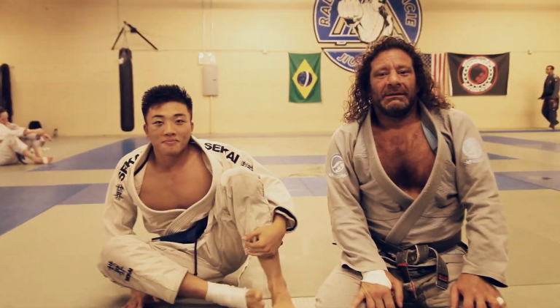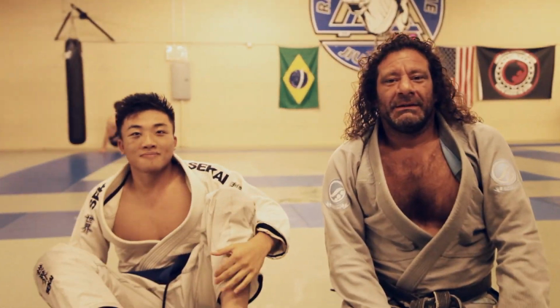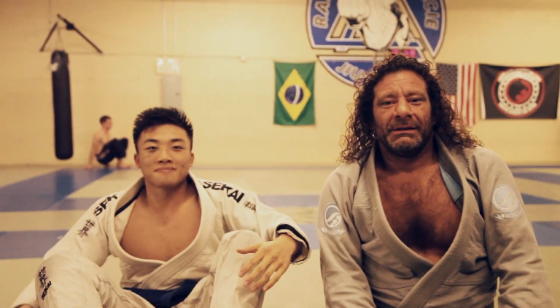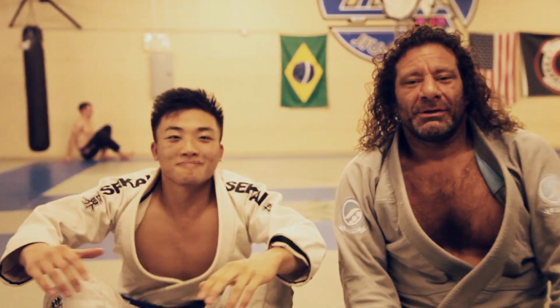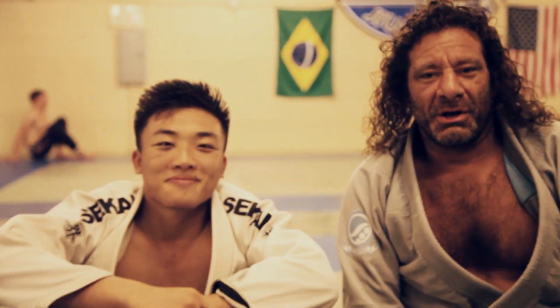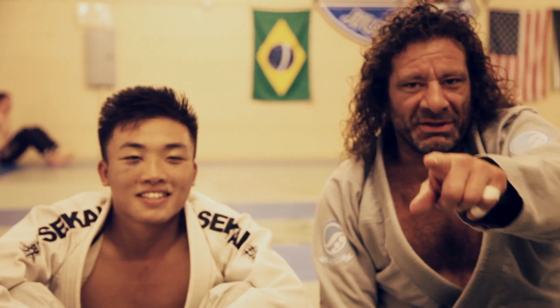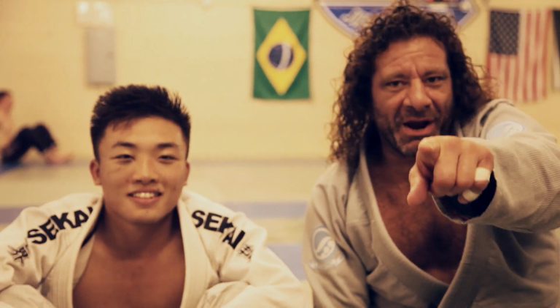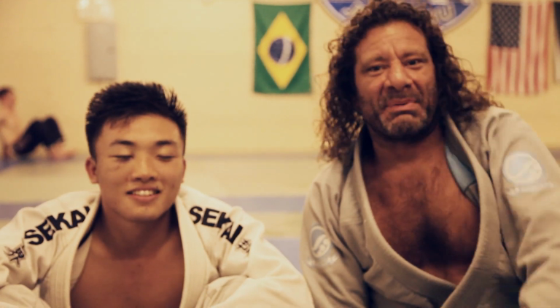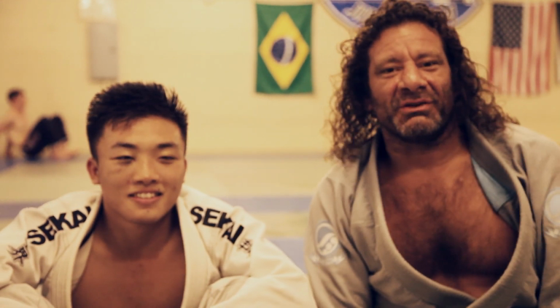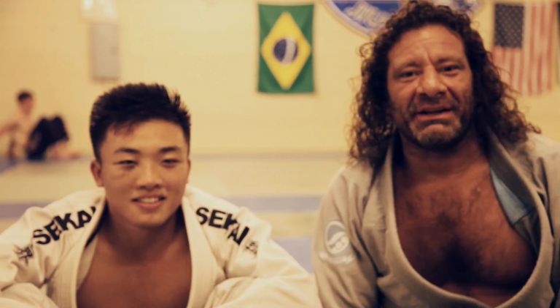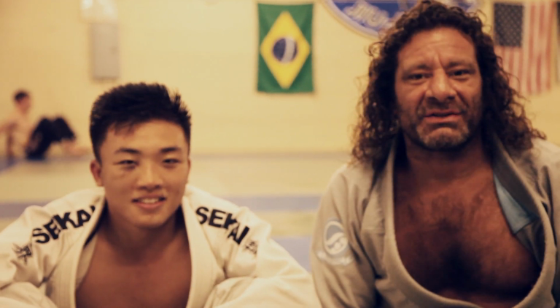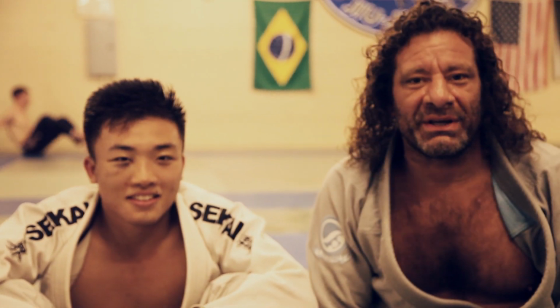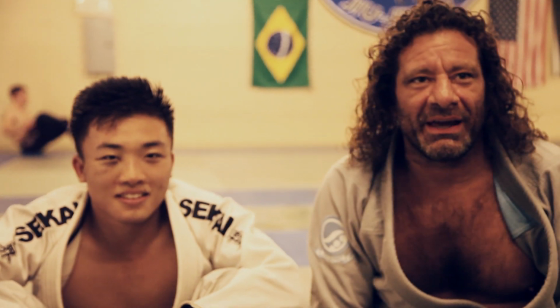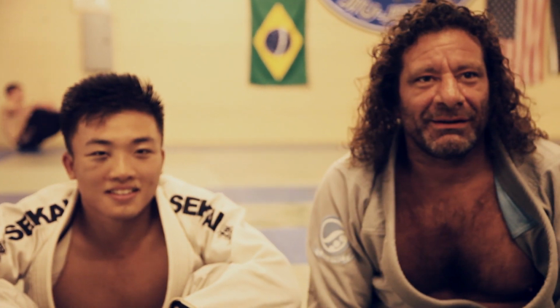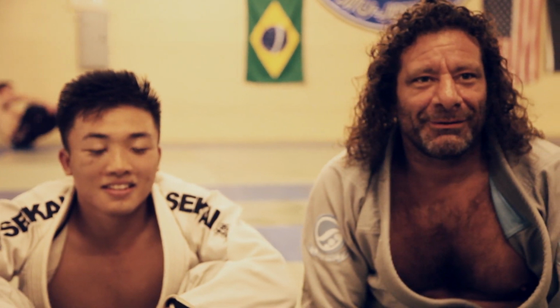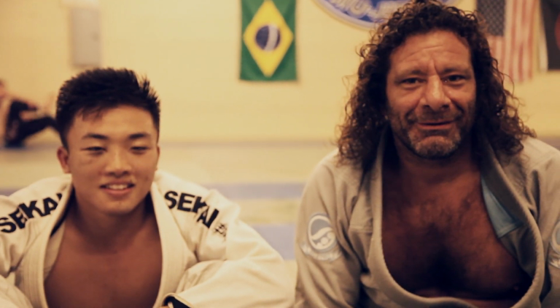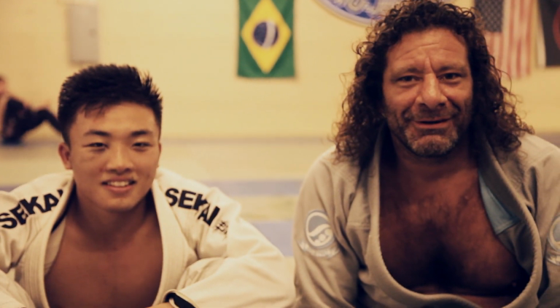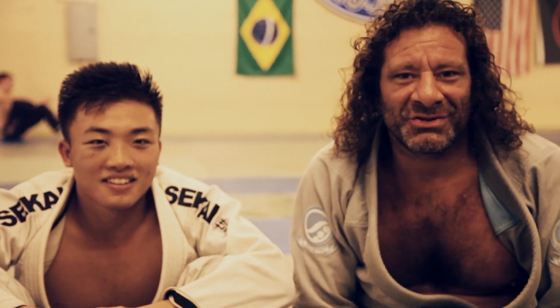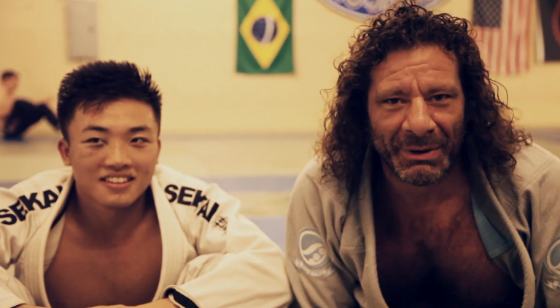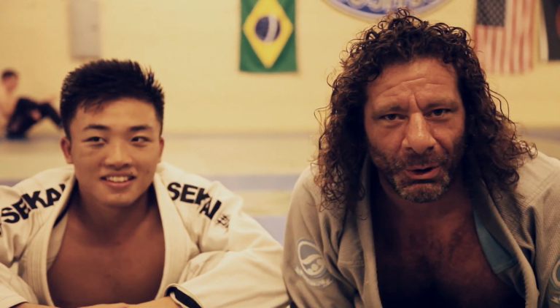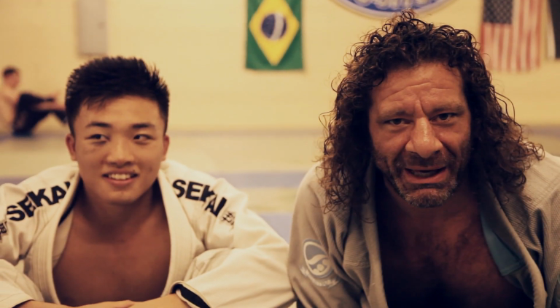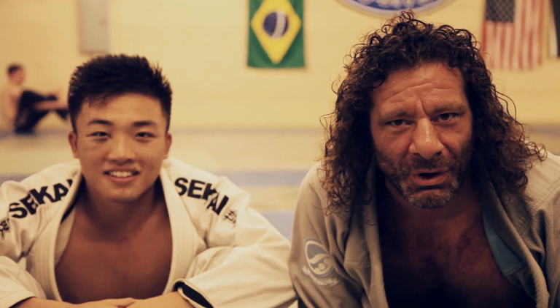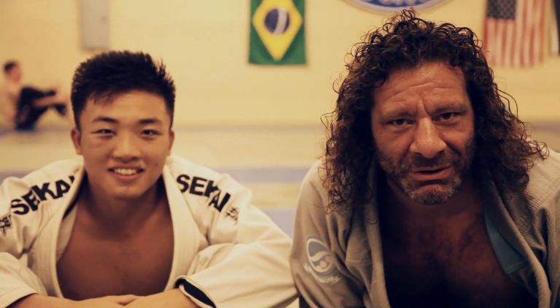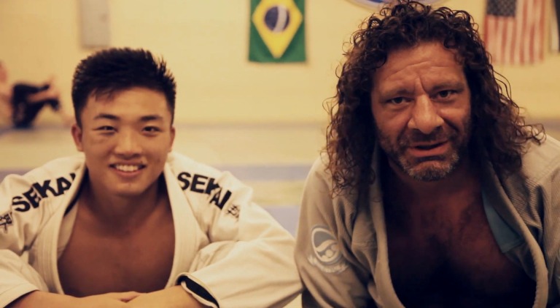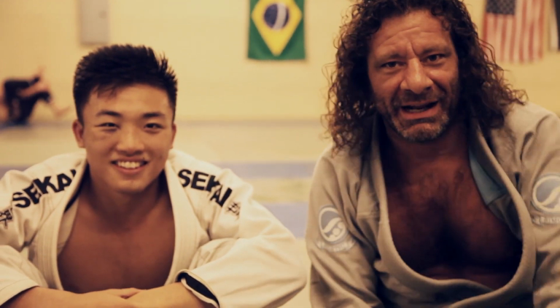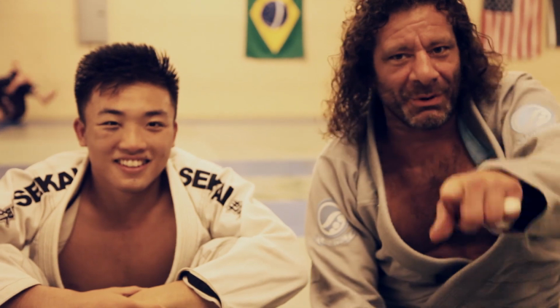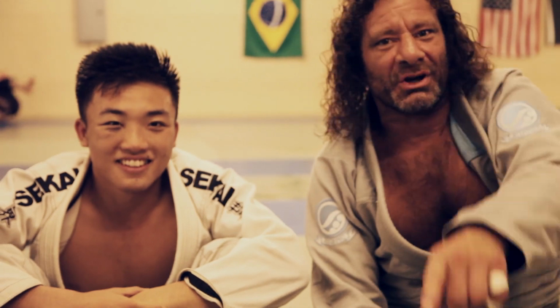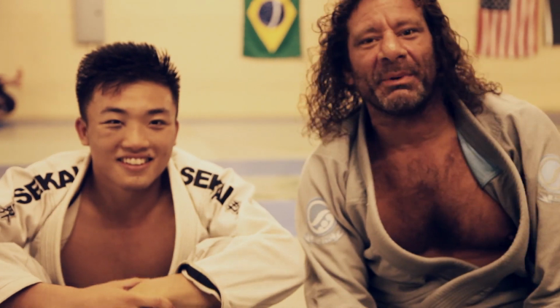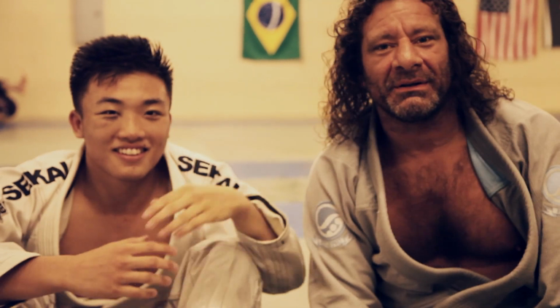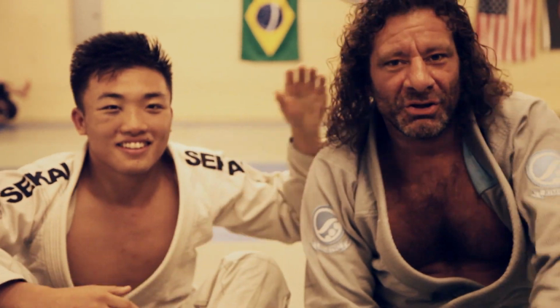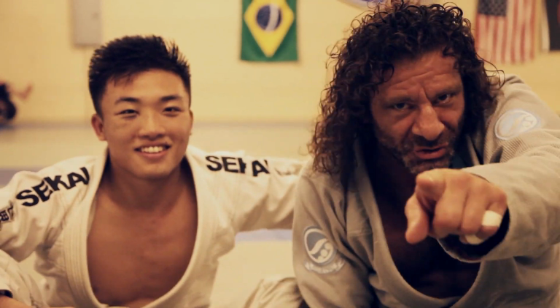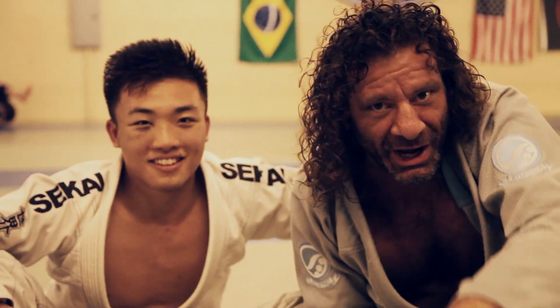I'm going to be in Scranton, Pennsylvania this weekend. See you at Old Man Worlds and at U.S. Open. Go train!